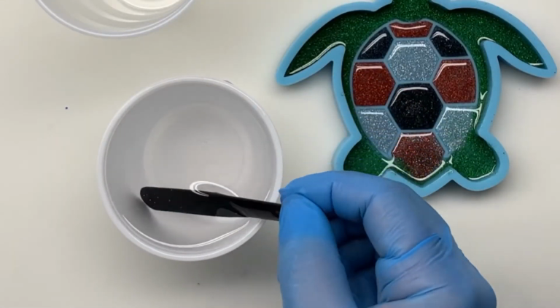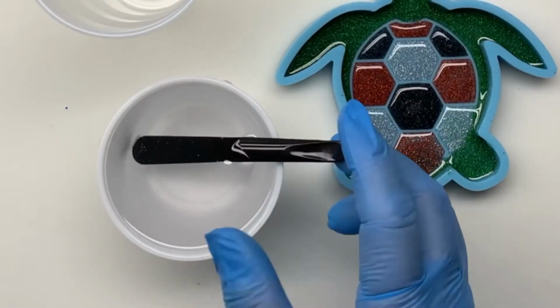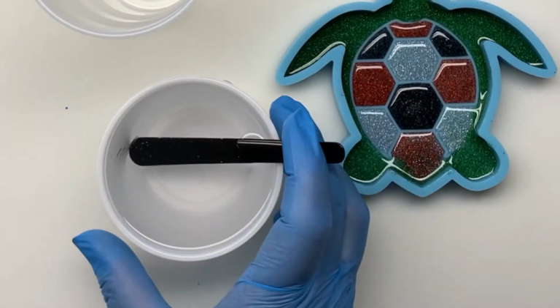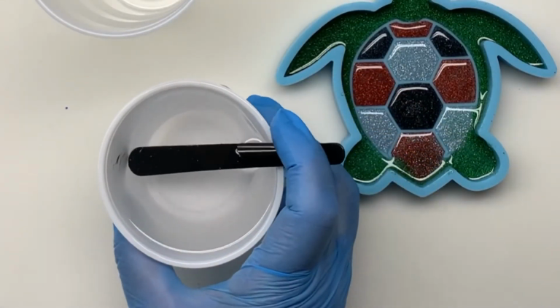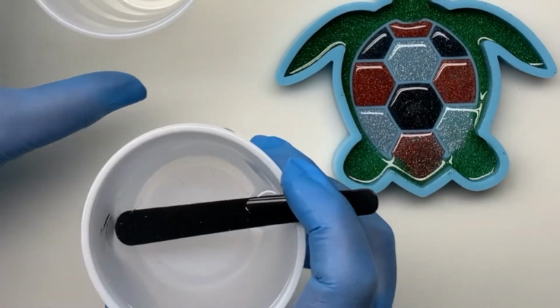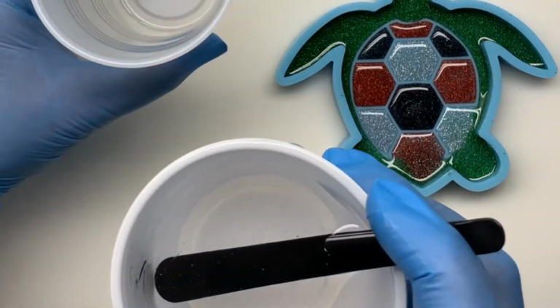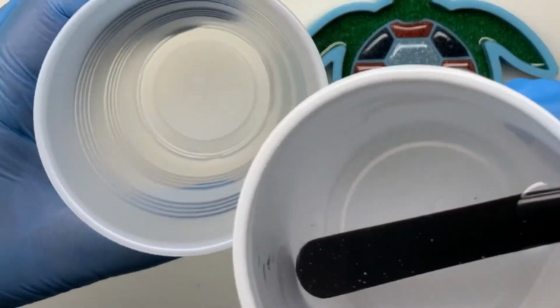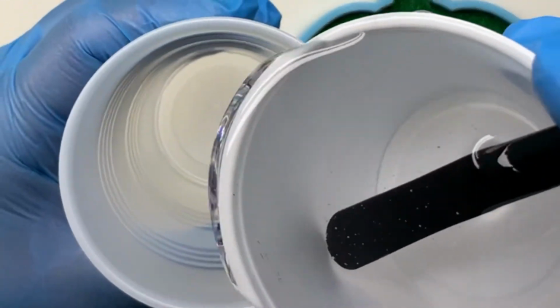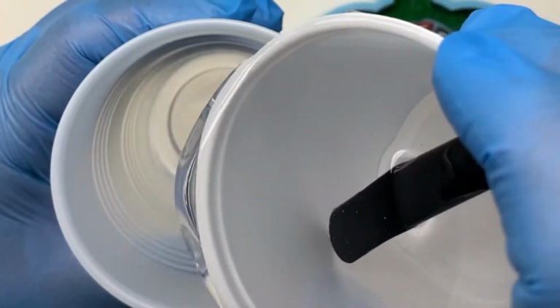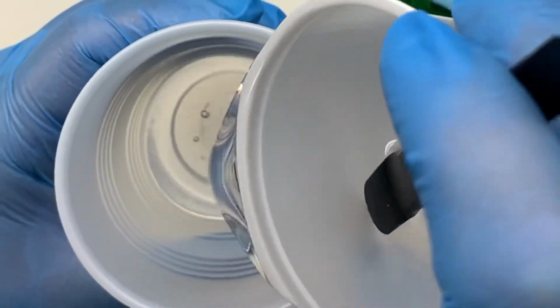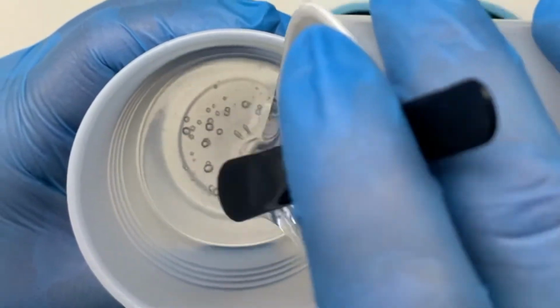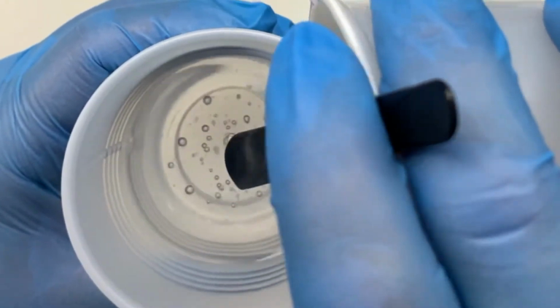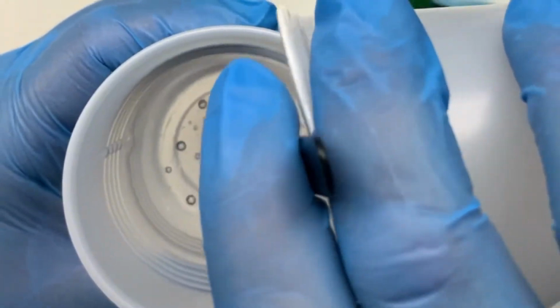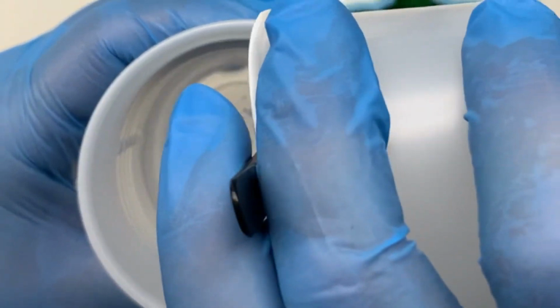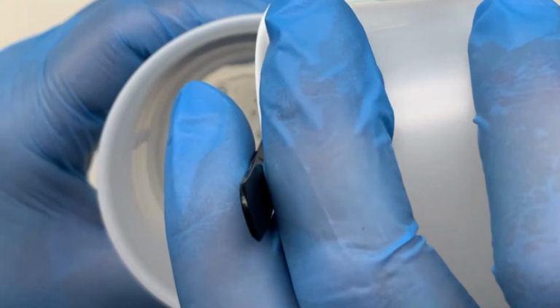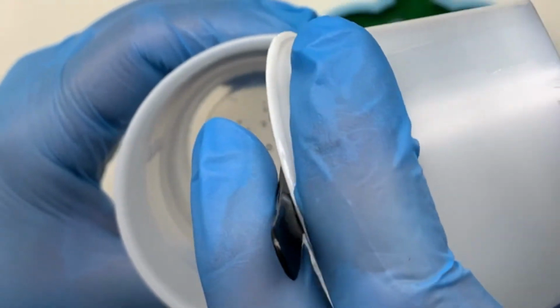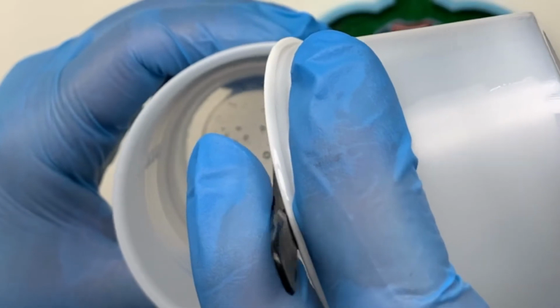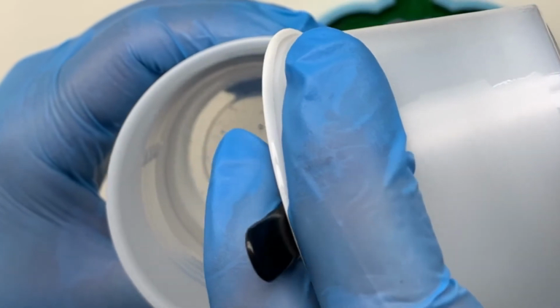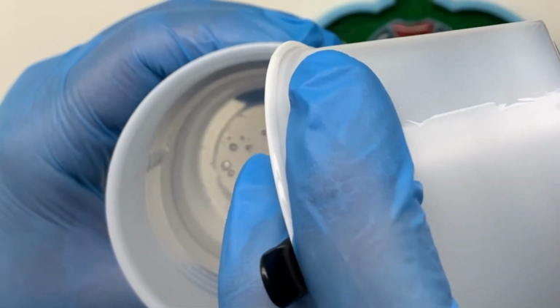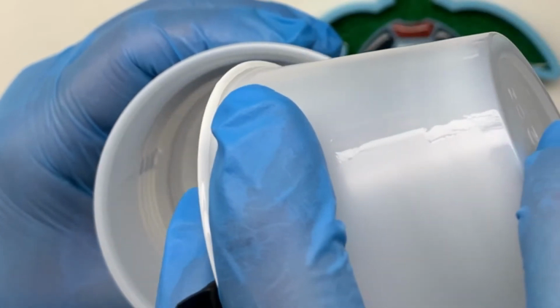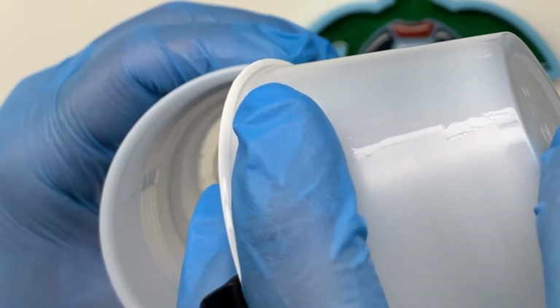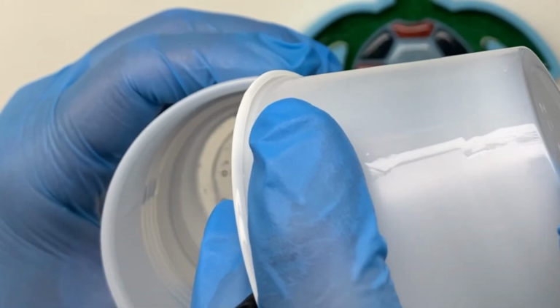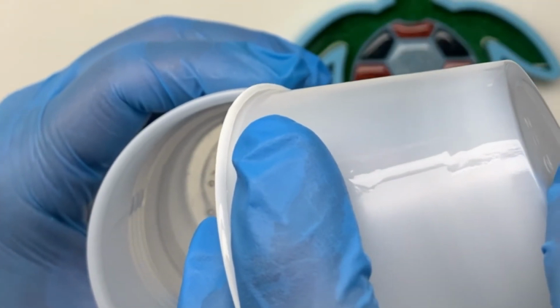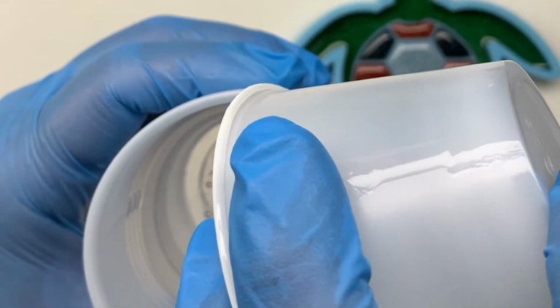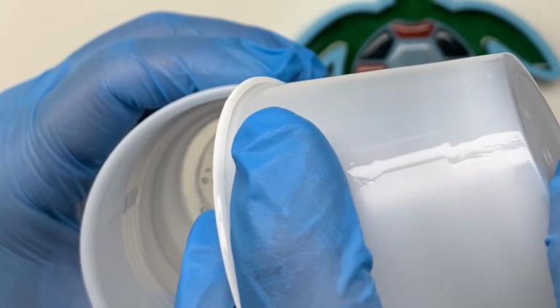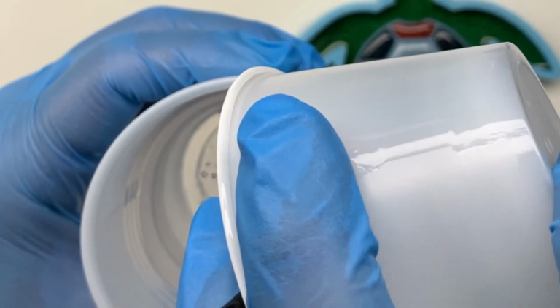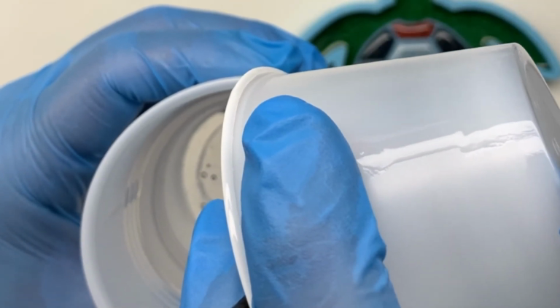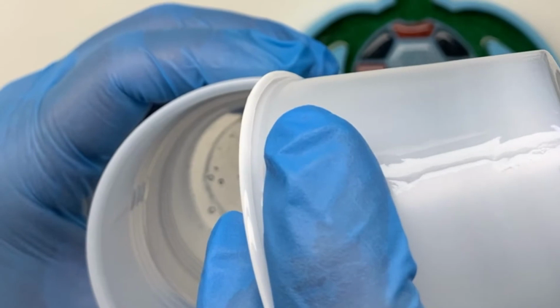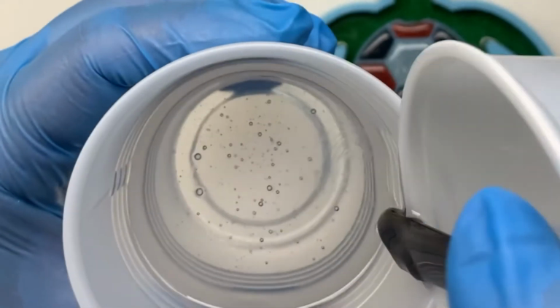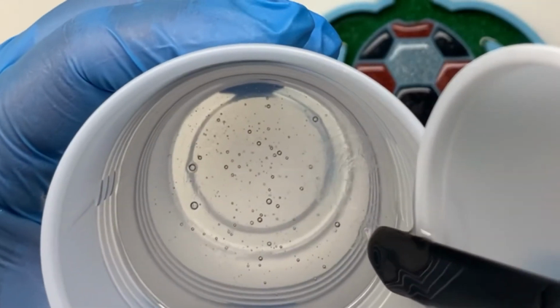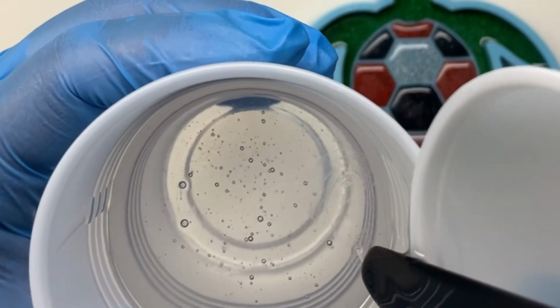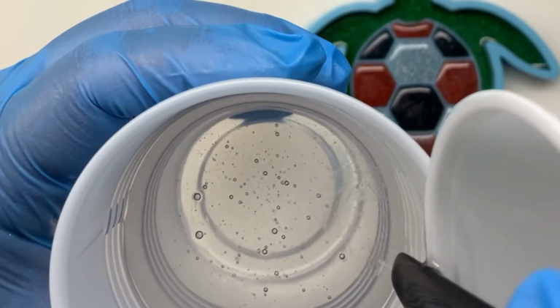Now you're going to want to transfer this resin into a clean, unused cup. This ensures that there isn't any resin or hardener that hasn't been fully mixed around the edges or stuck within the ridges of the original cup.